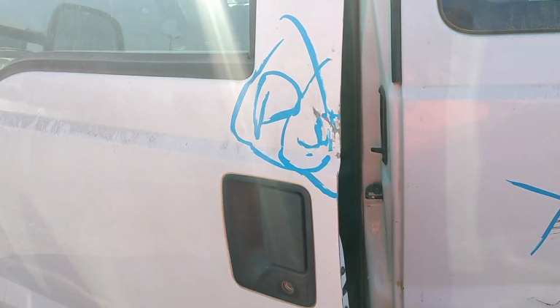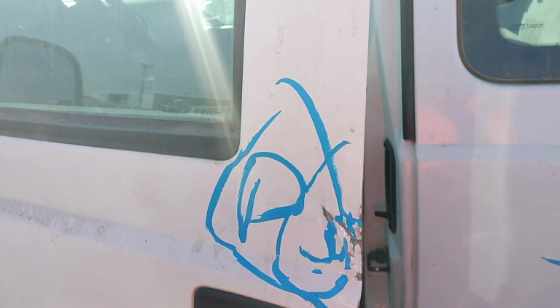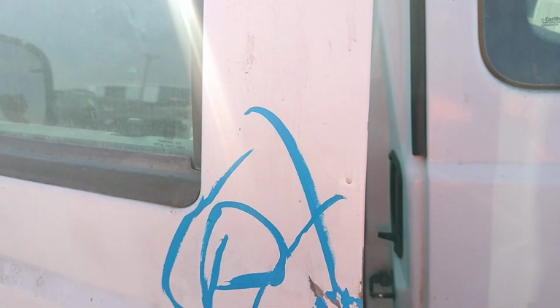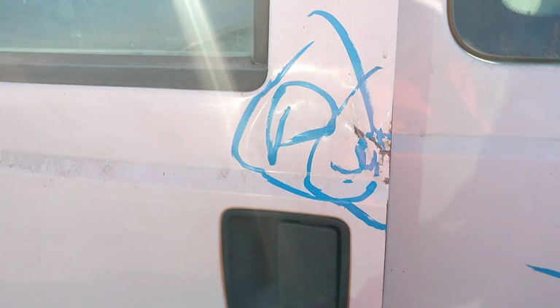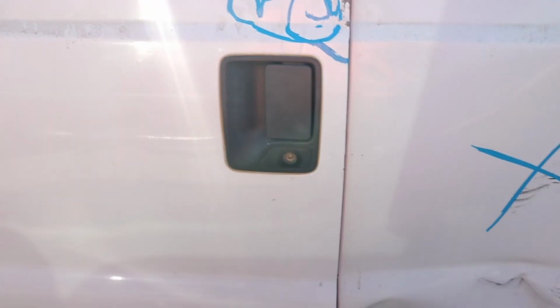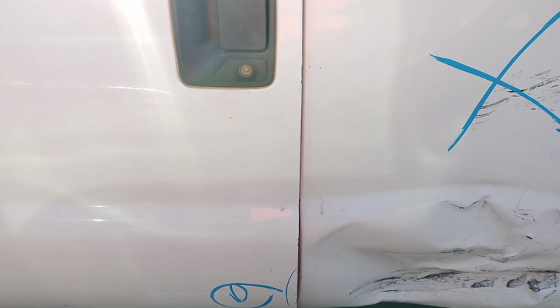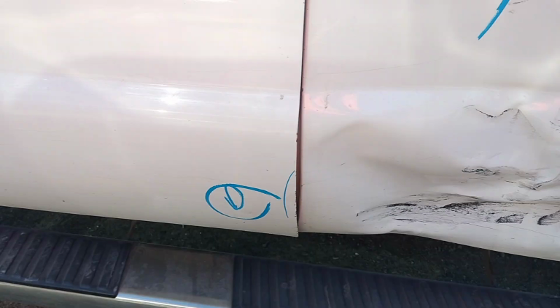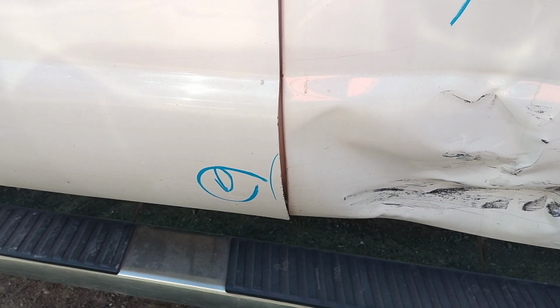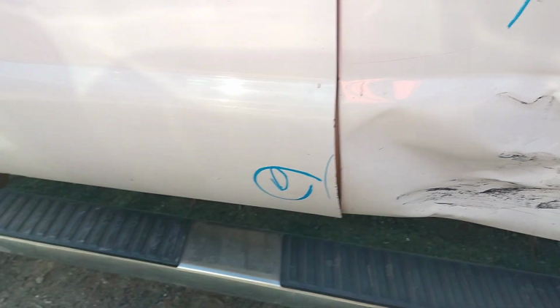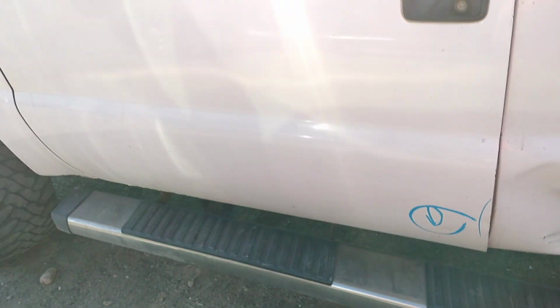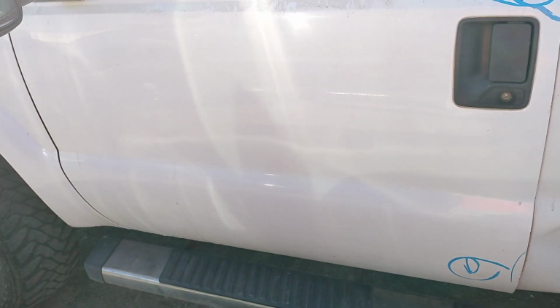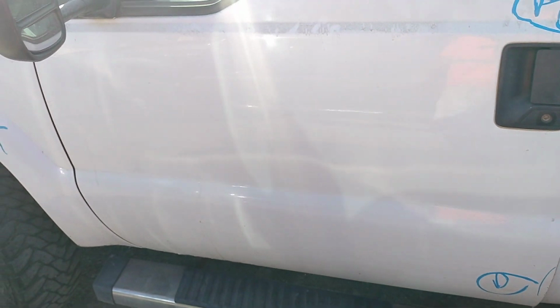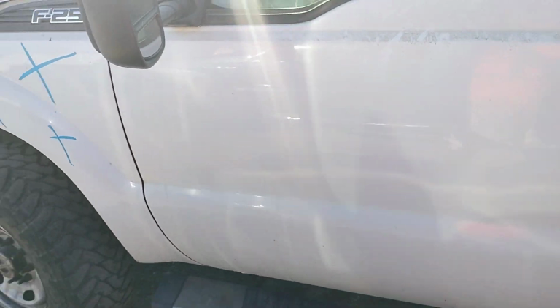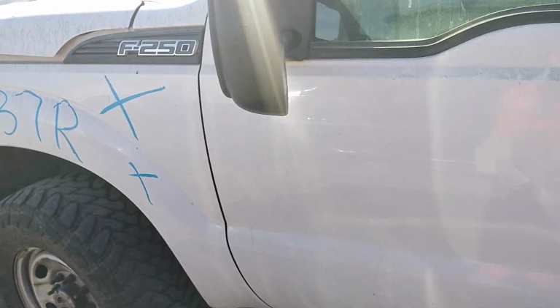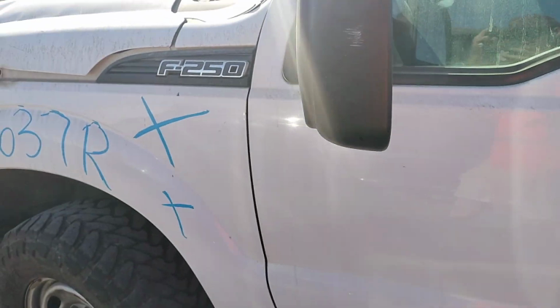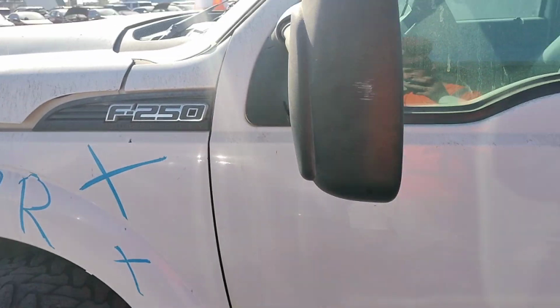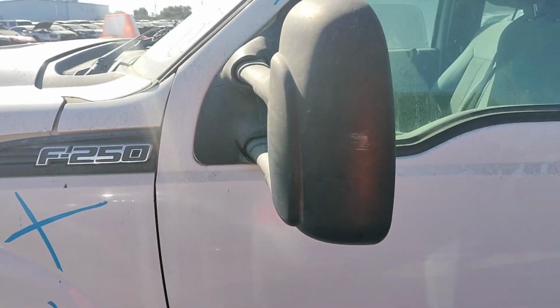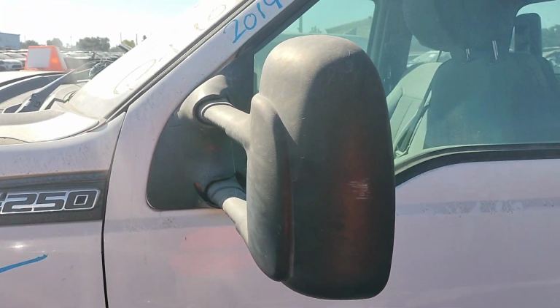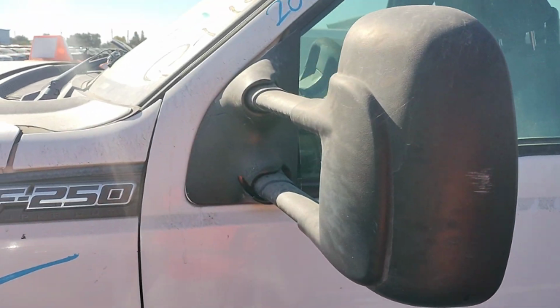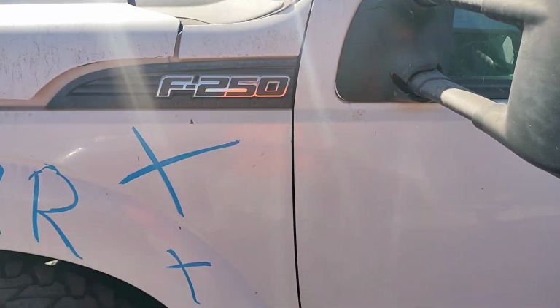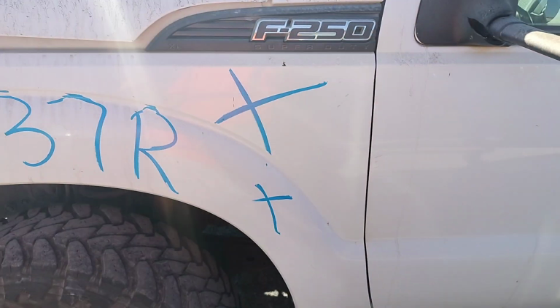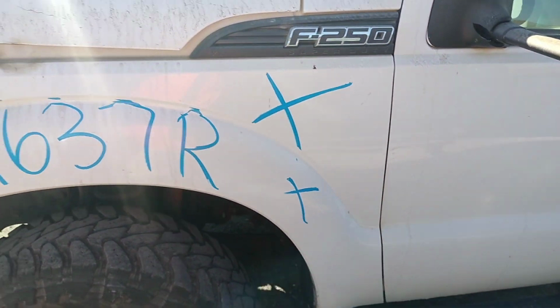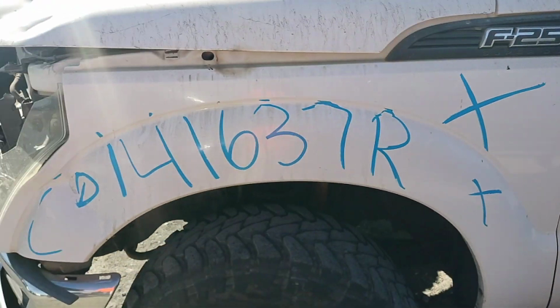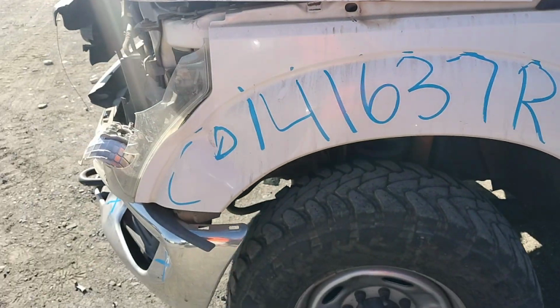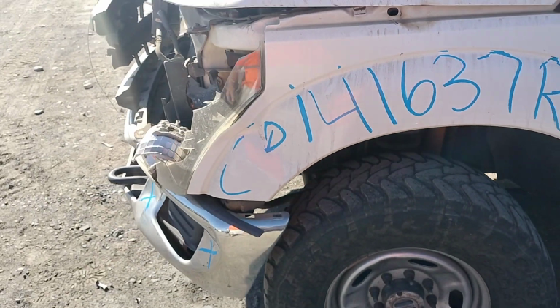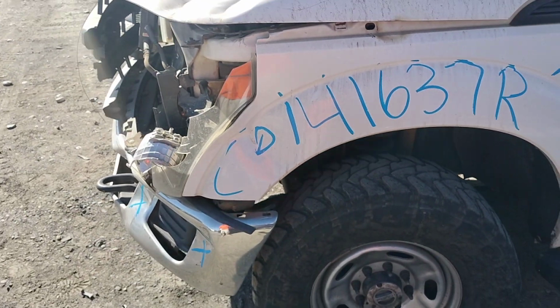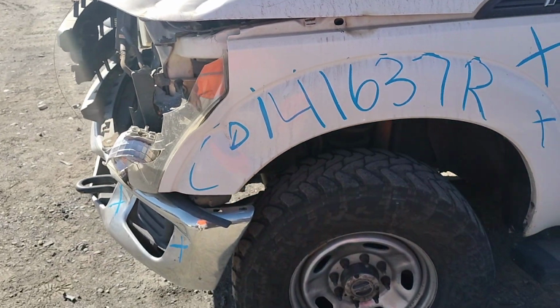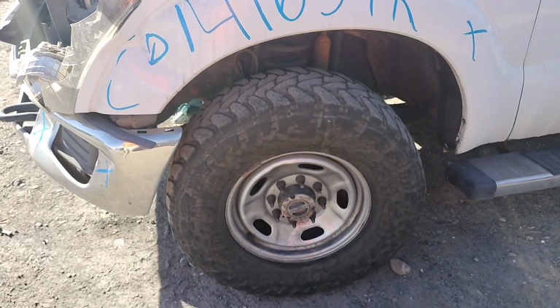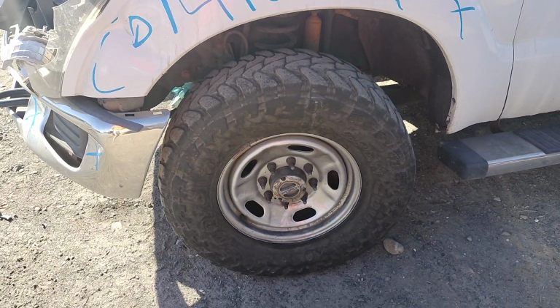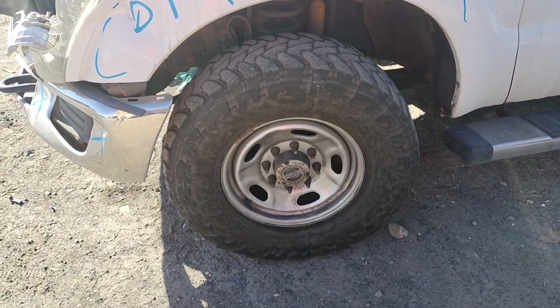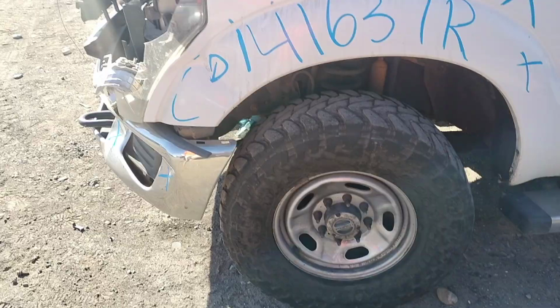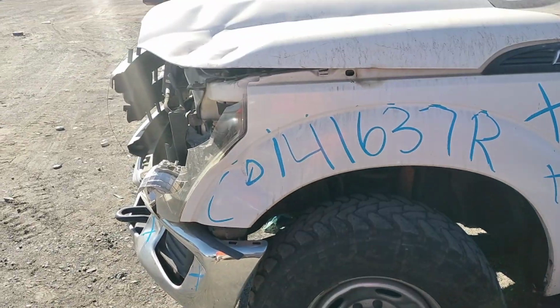The driver door's got a dent right there. A dent down there. The front fender's no good — it's got a dent. Pretty damaged.